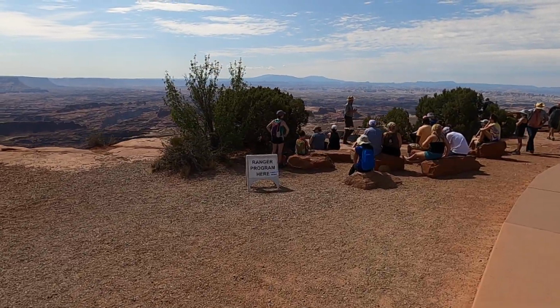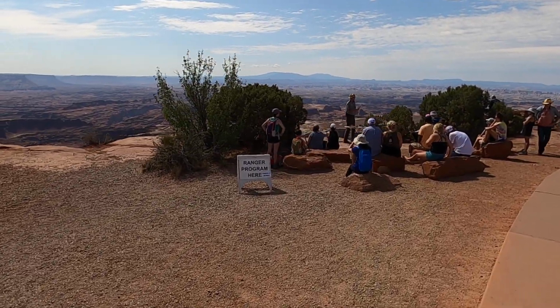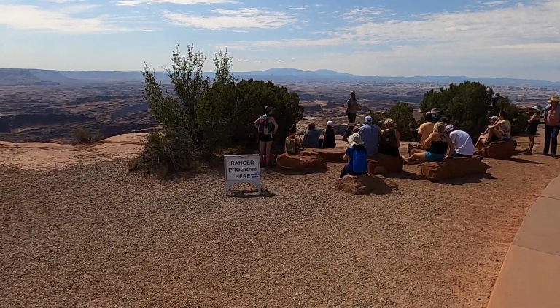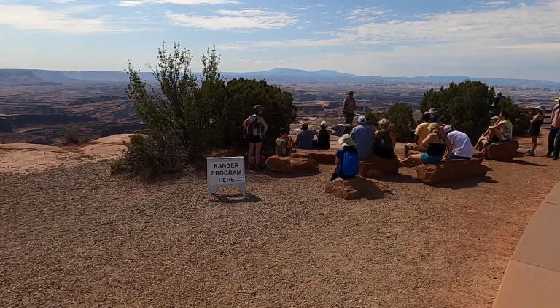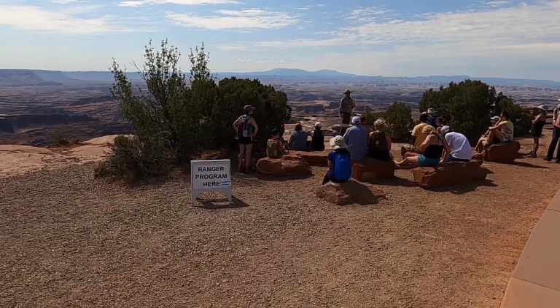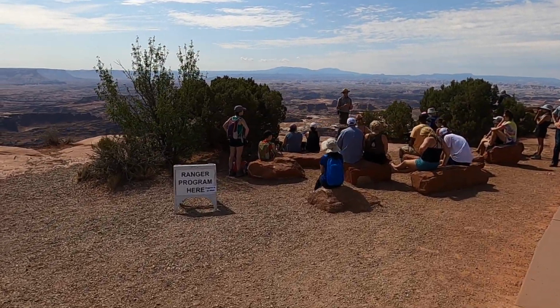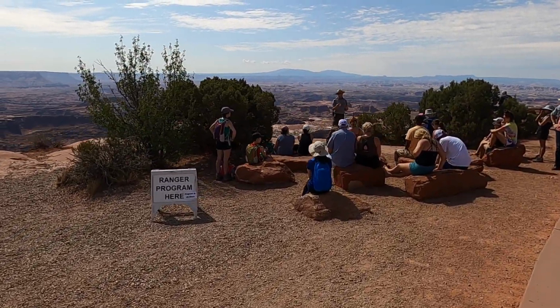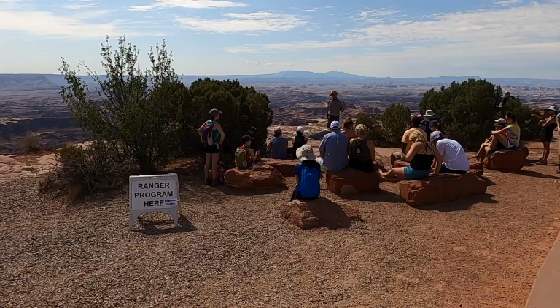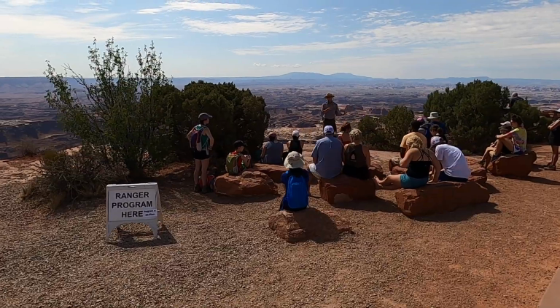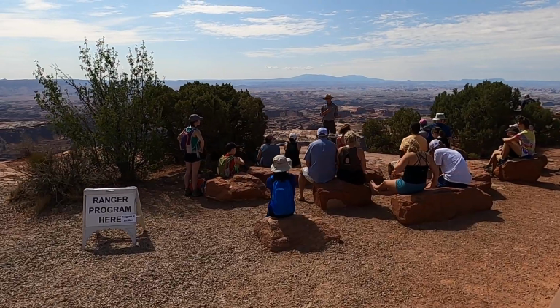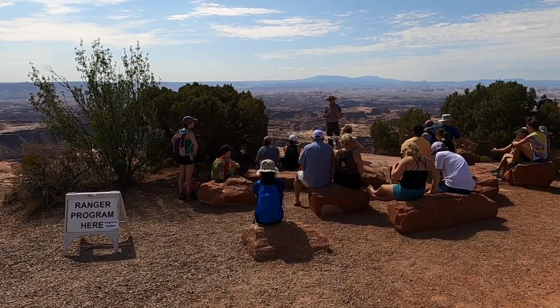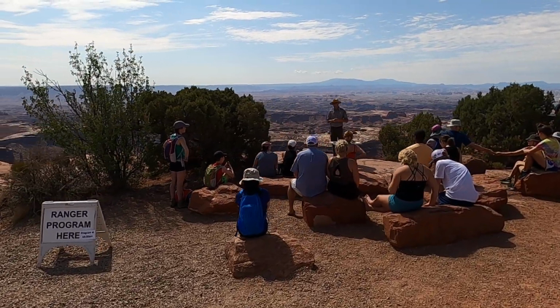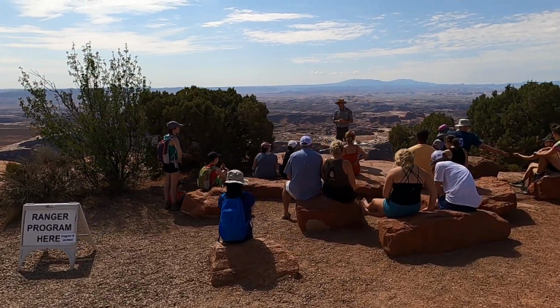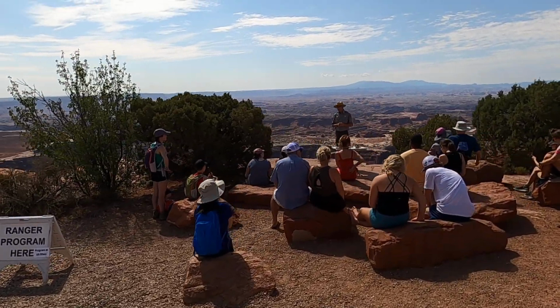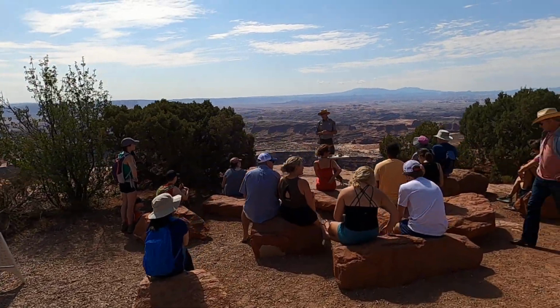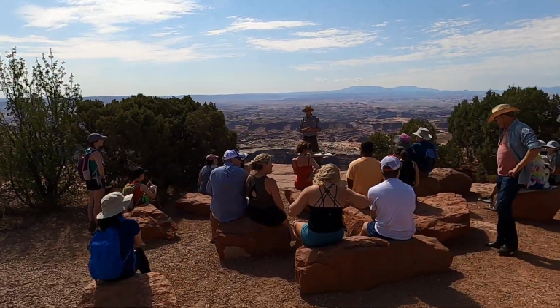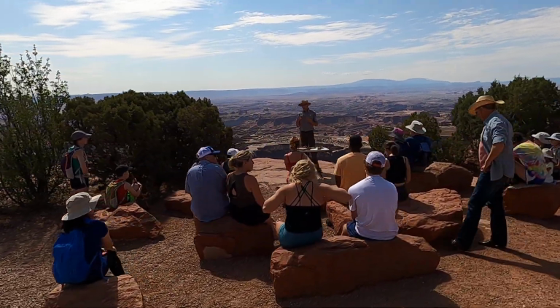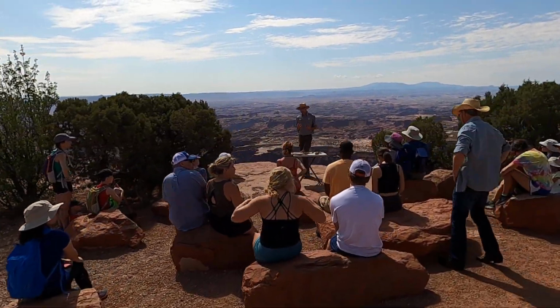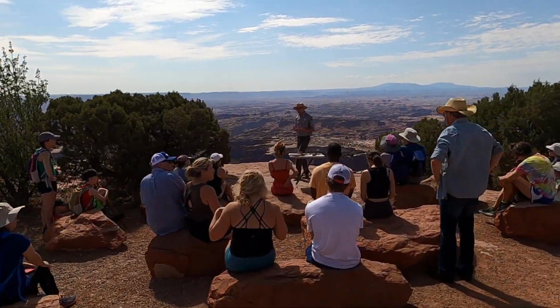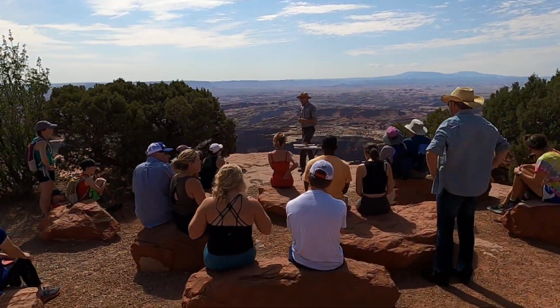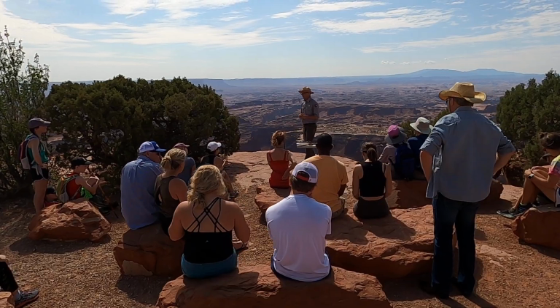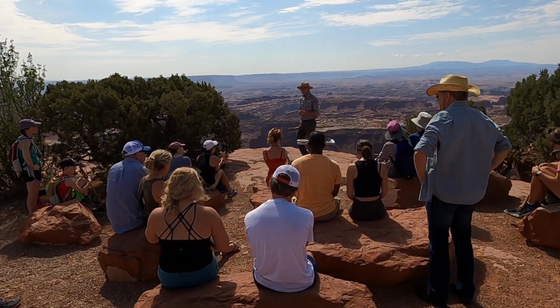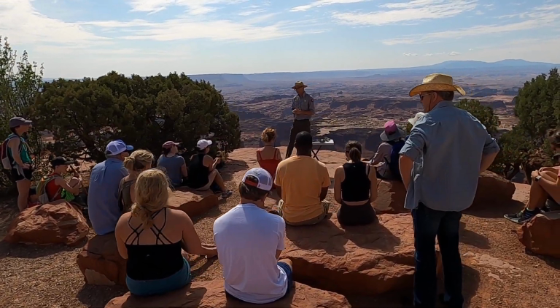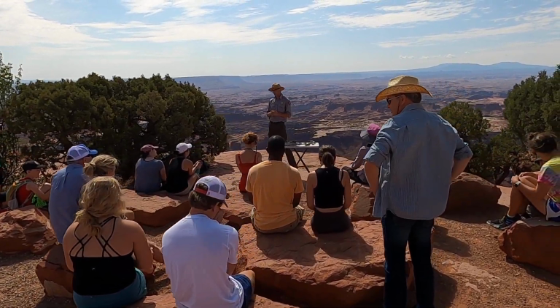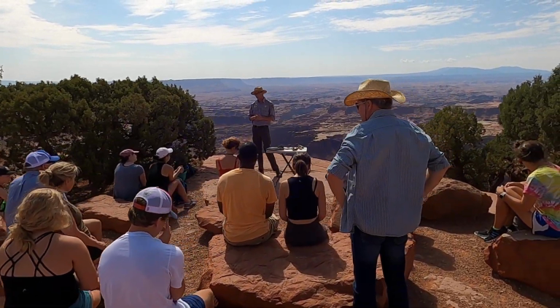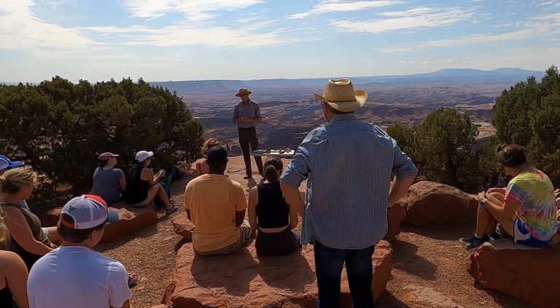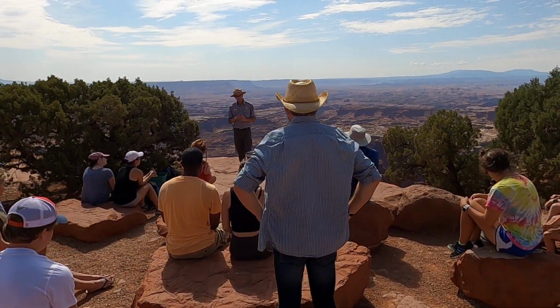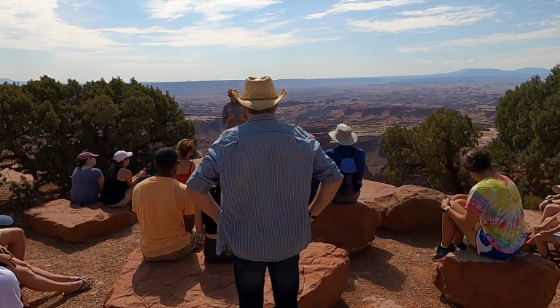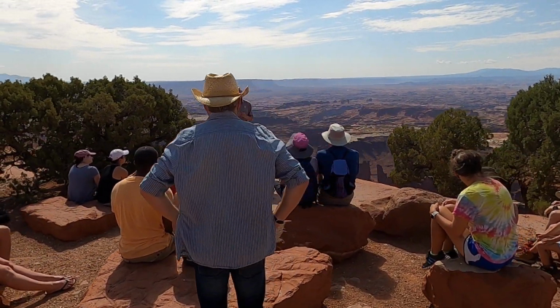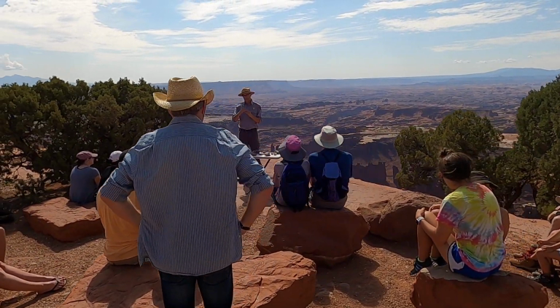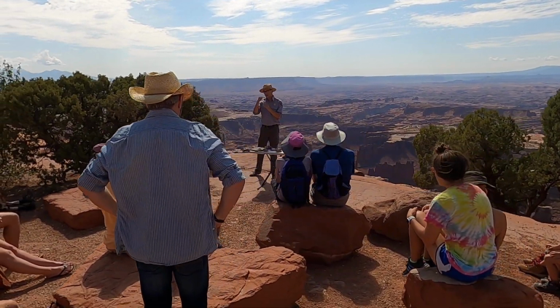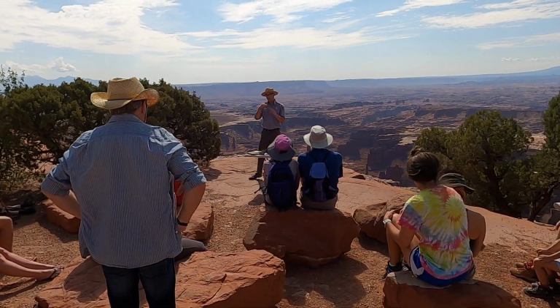It kind of weathers and breaks — it cleans off in these big chunks, but it doesn't really crumble. Over time, we start to get these layers kind of piling up.